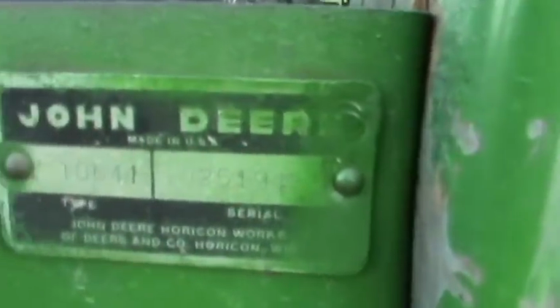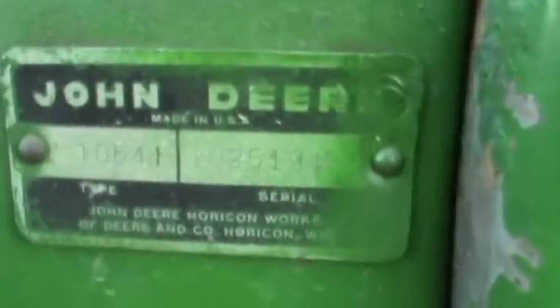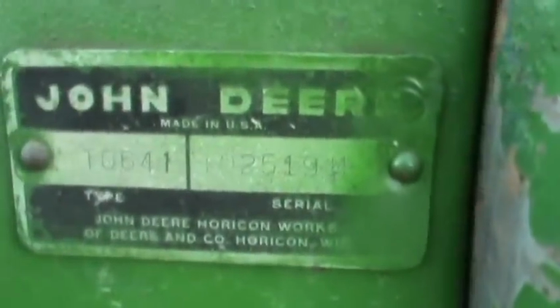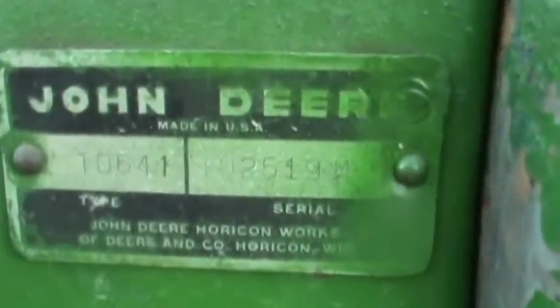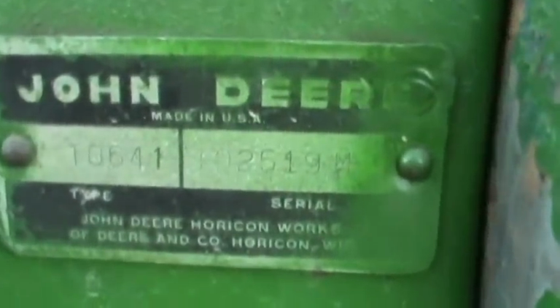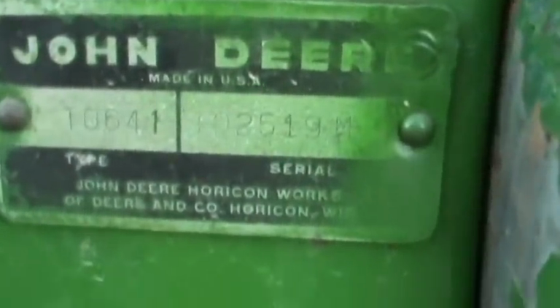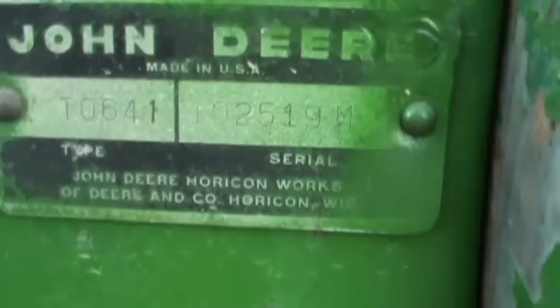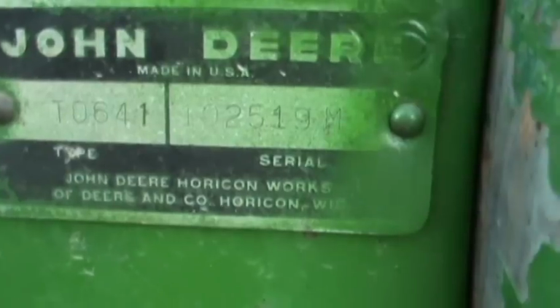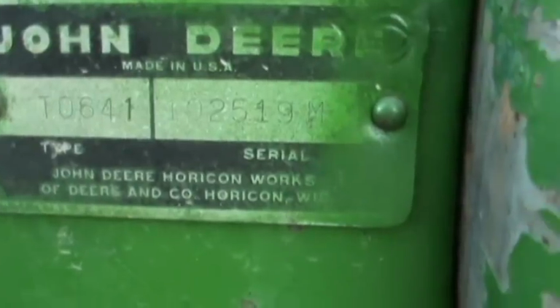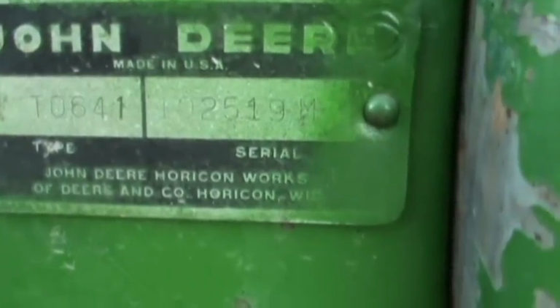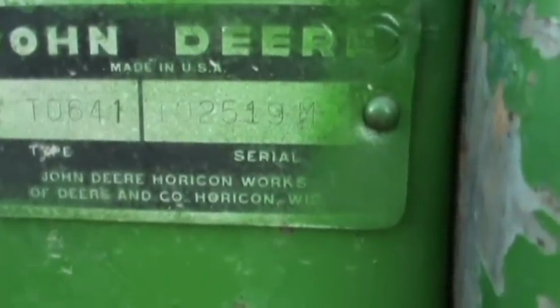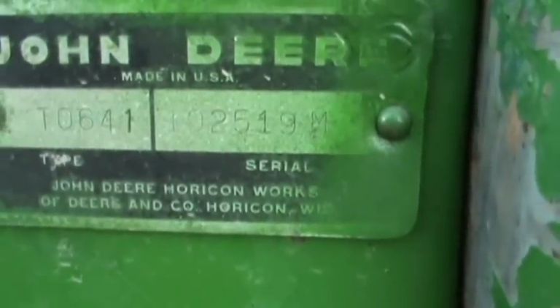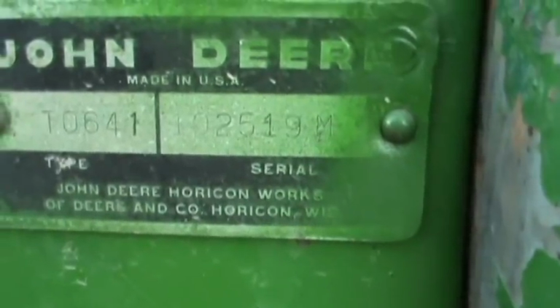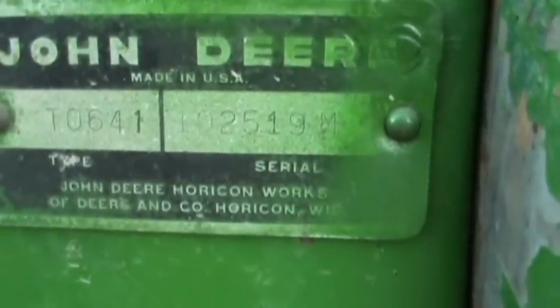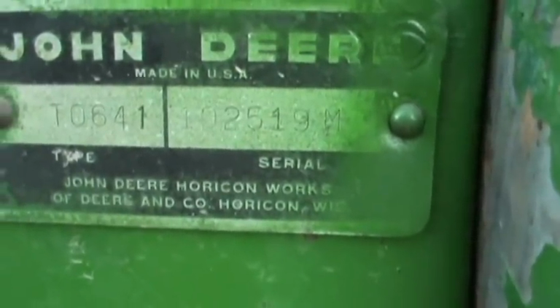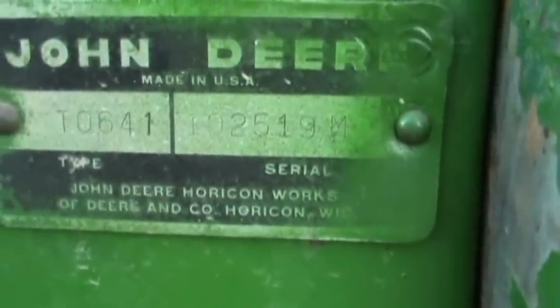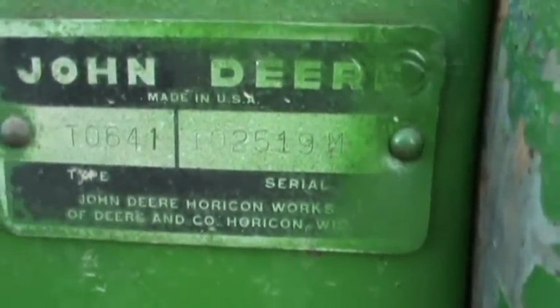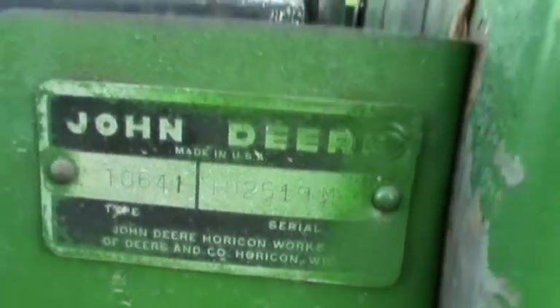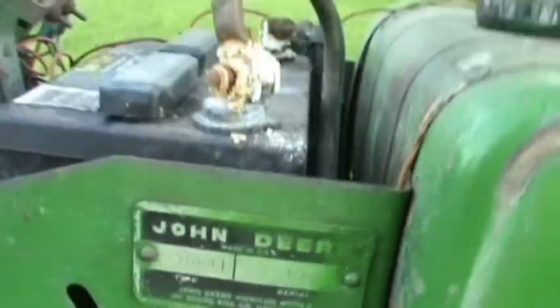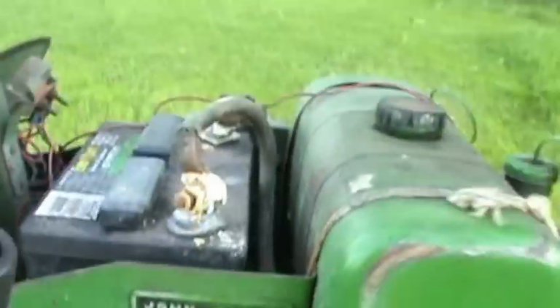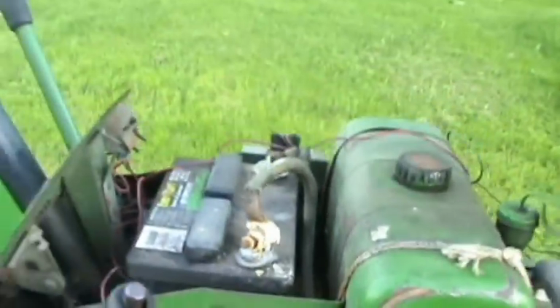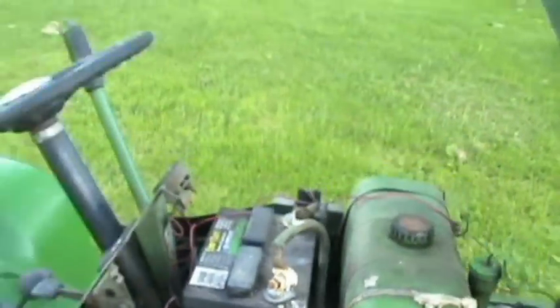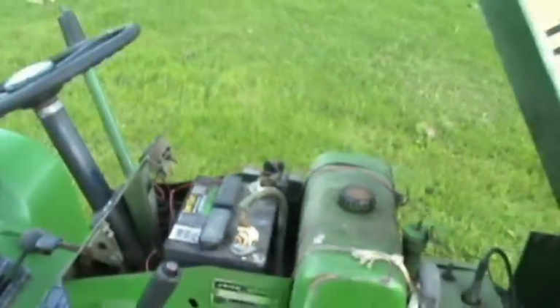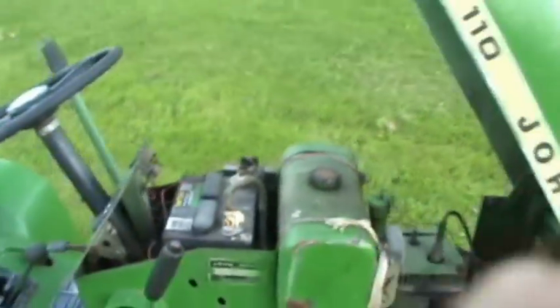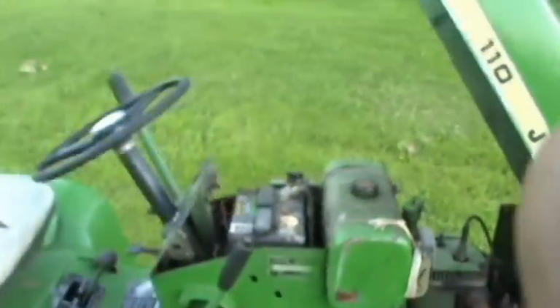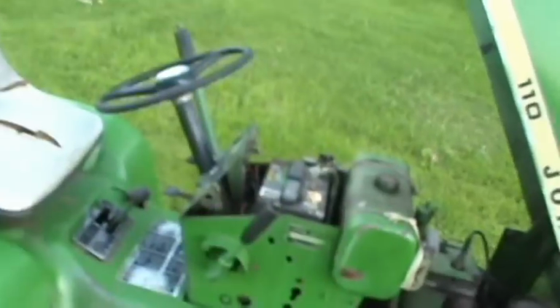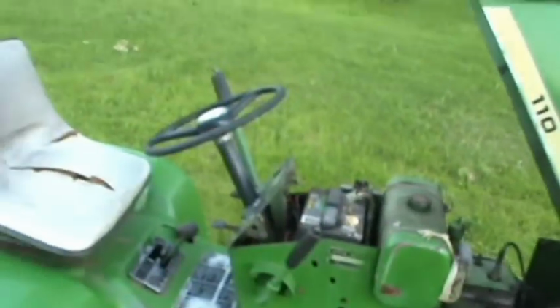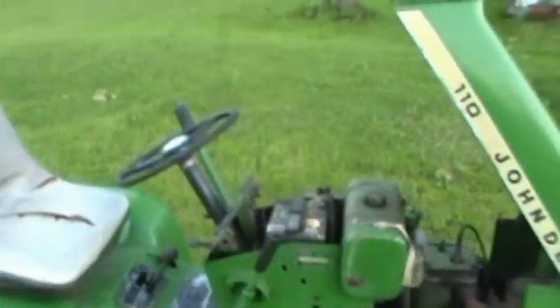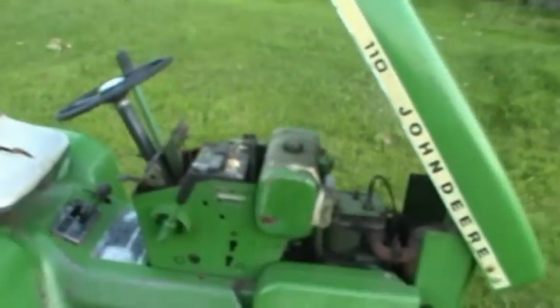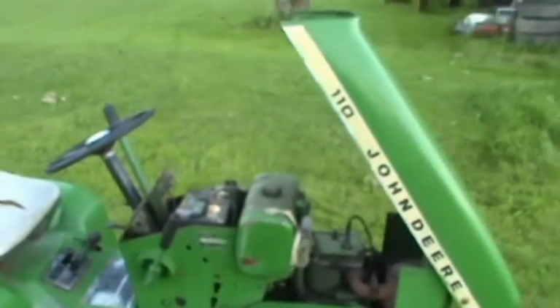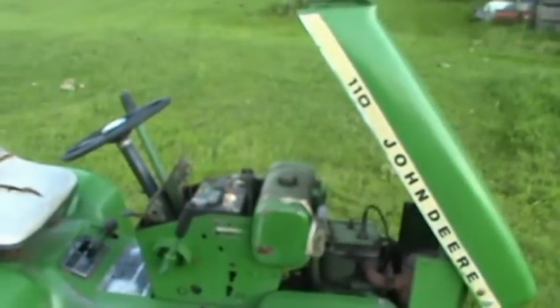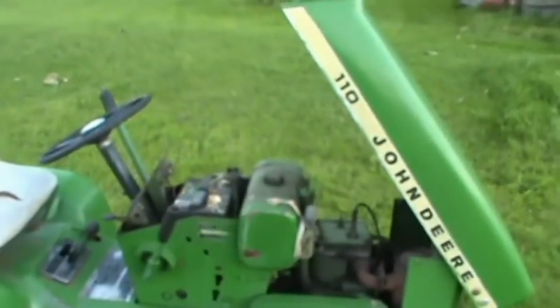There's the serial number — it's 102519, so it's a fairly early '68 as far as I know.